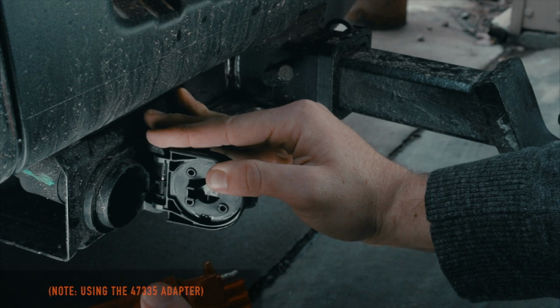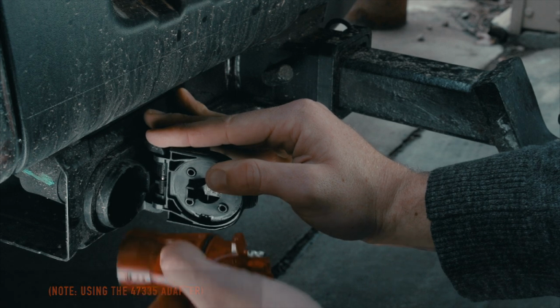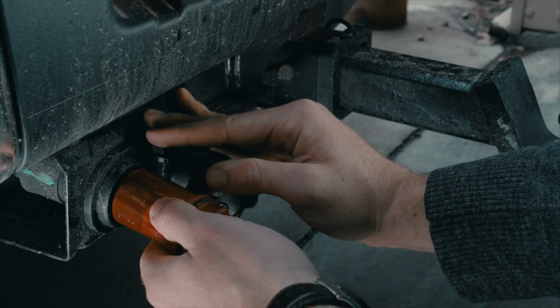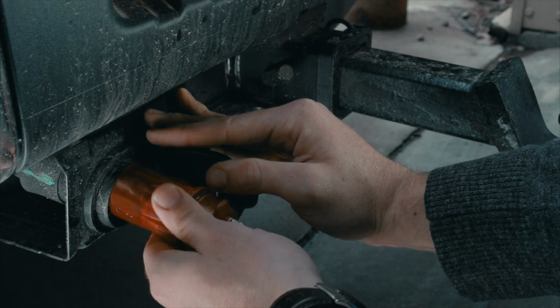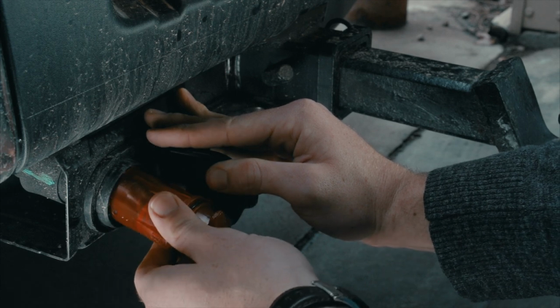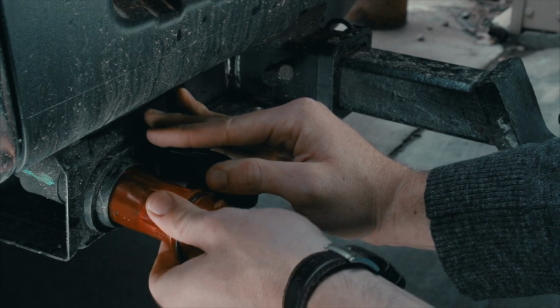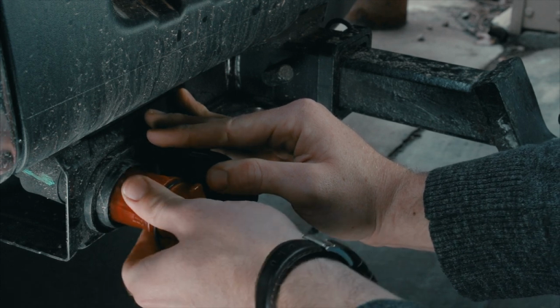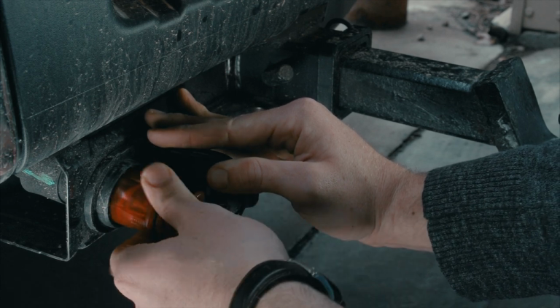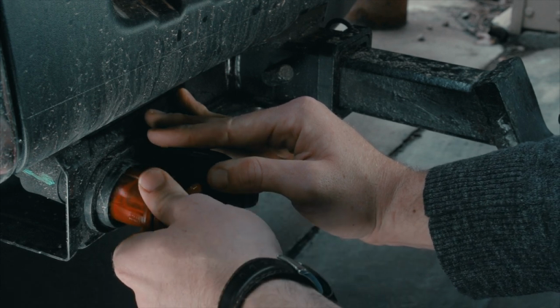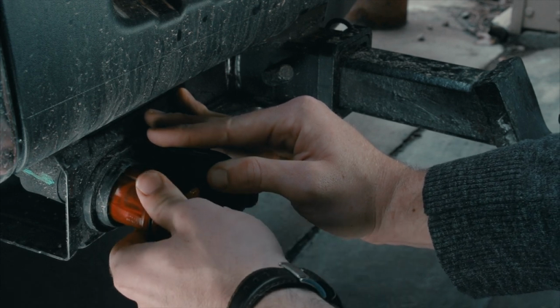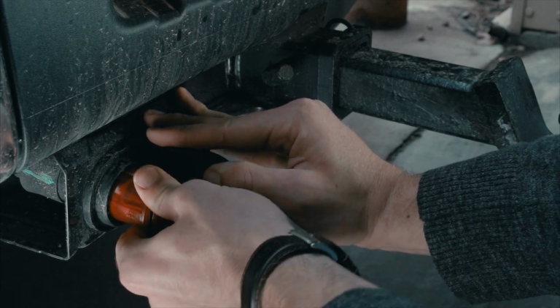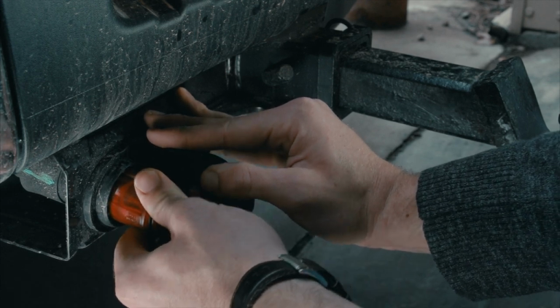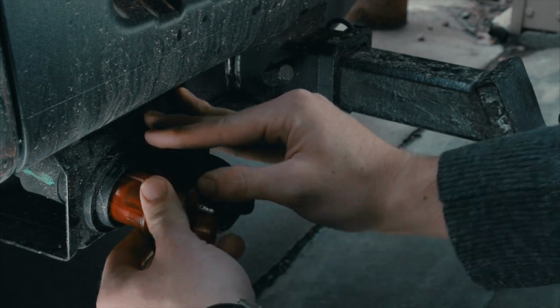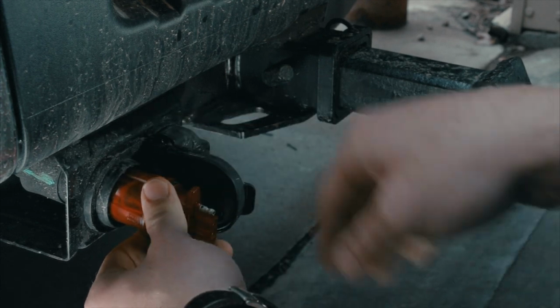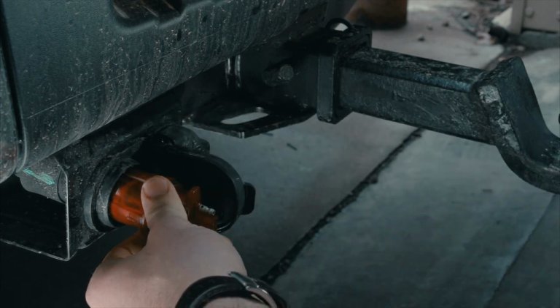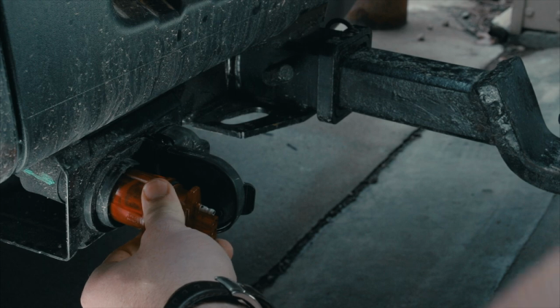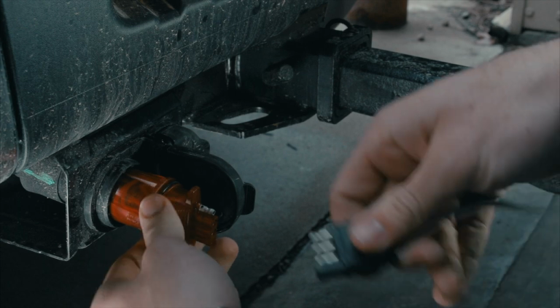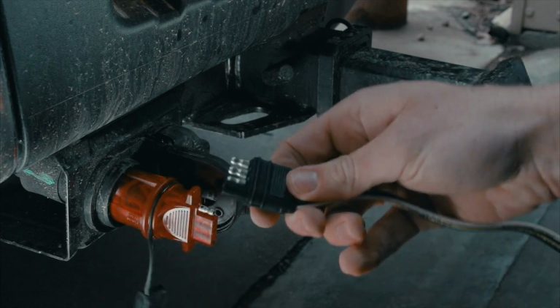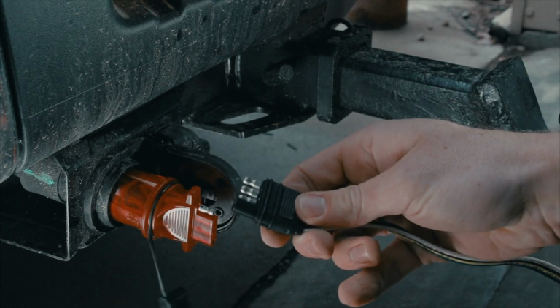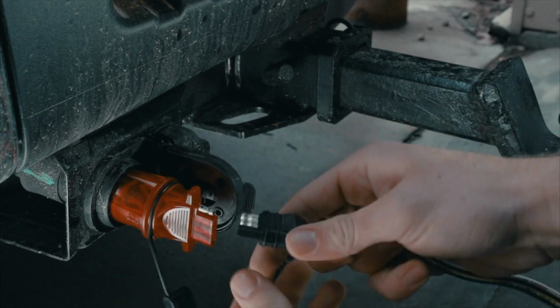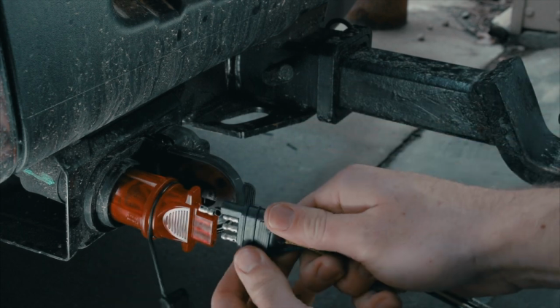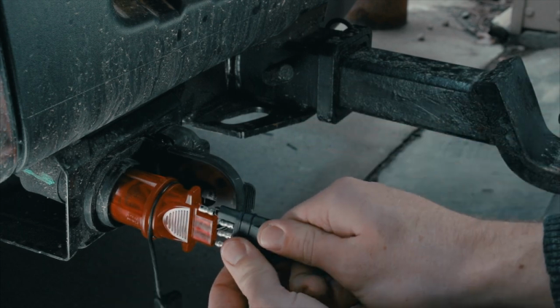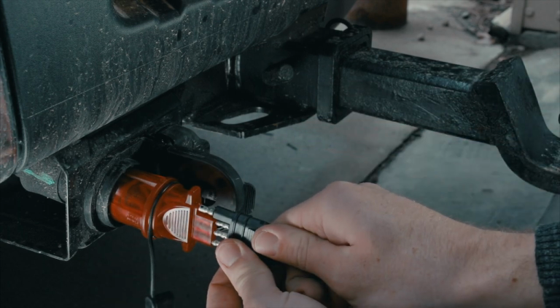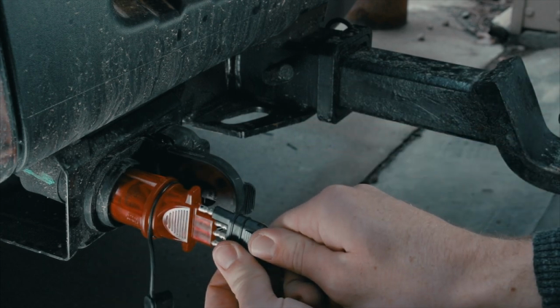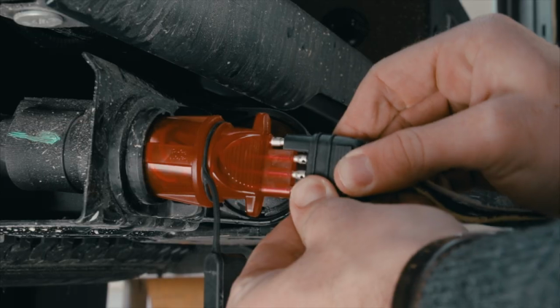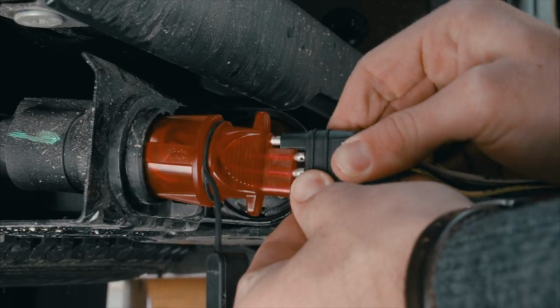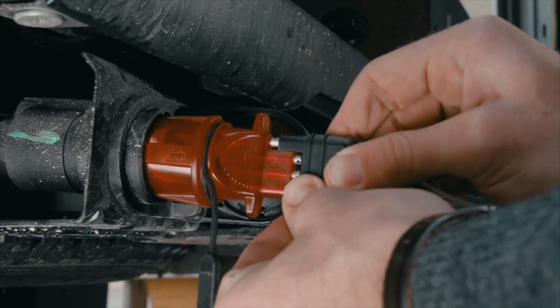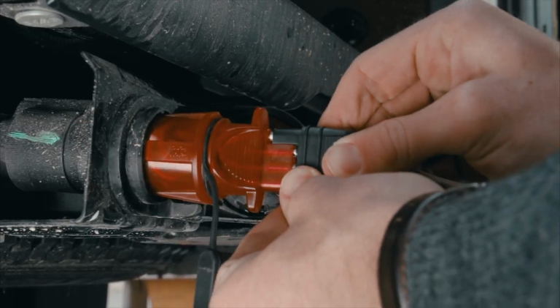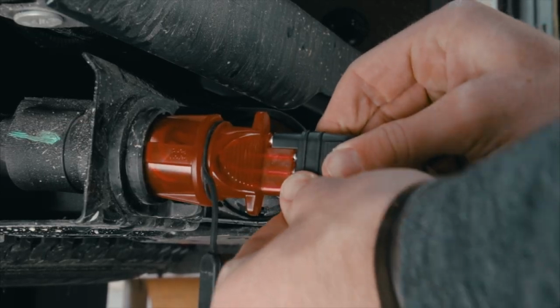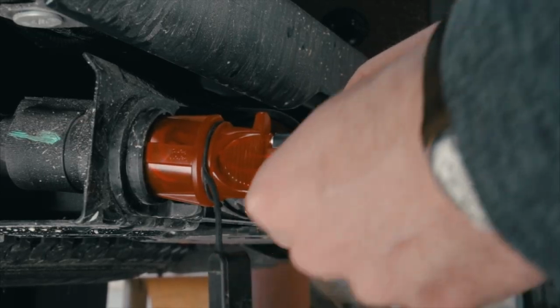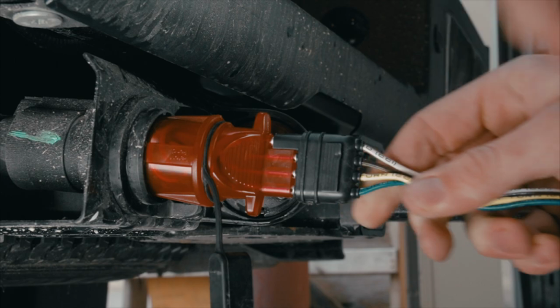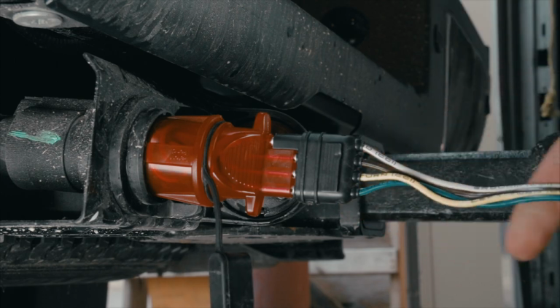Now comes the easy part. Simply plug the adapter into the vehicle, then attach the trailer side connector into the adapter. That's it, the connection is complete.